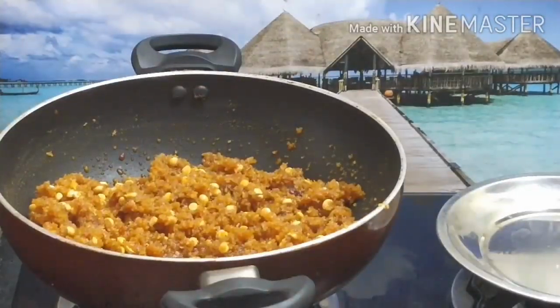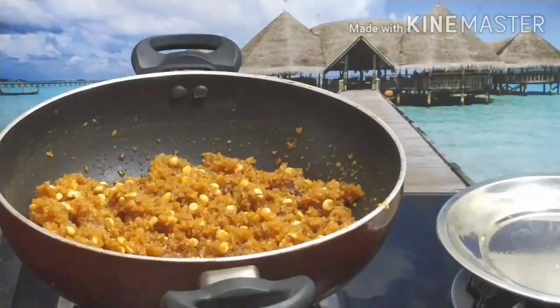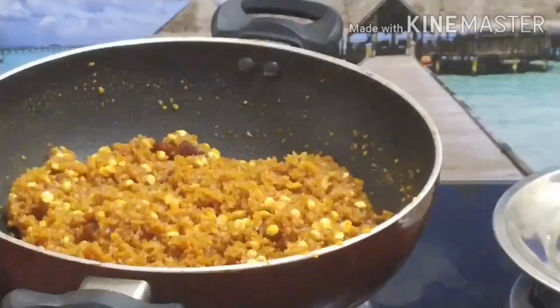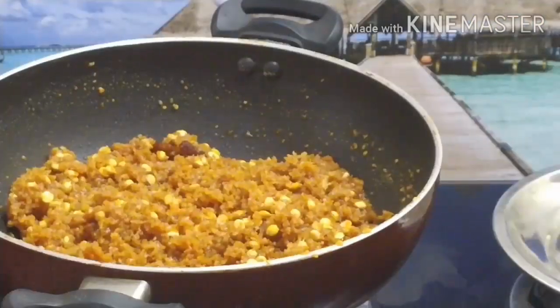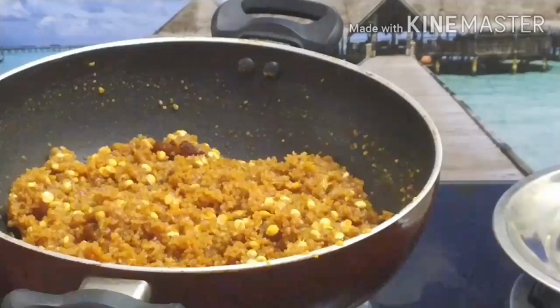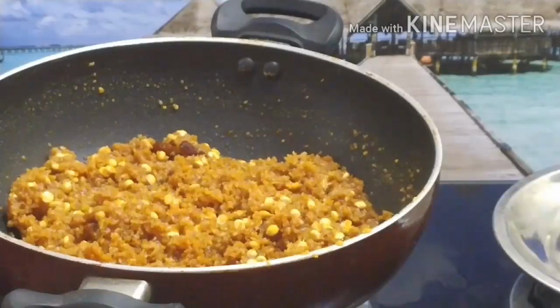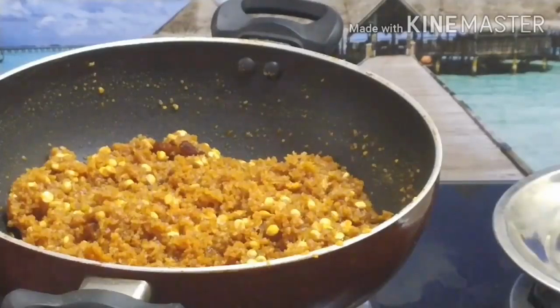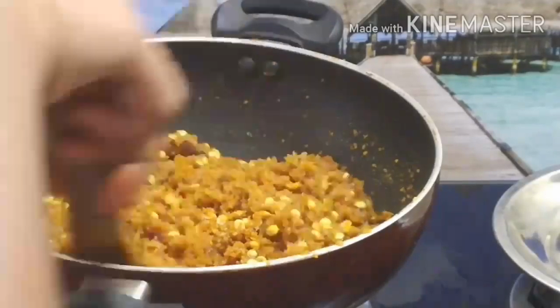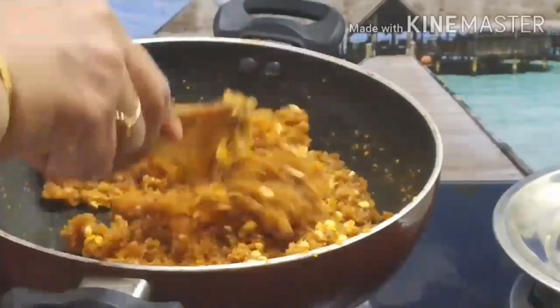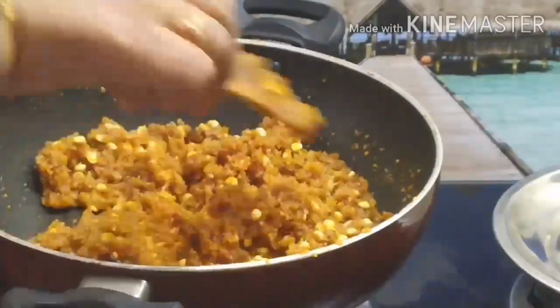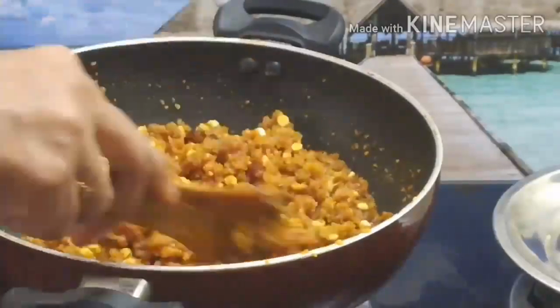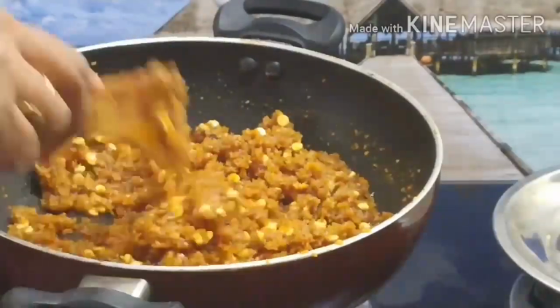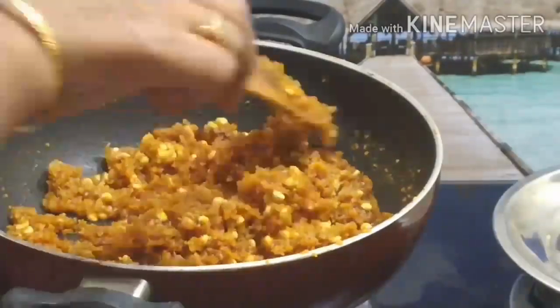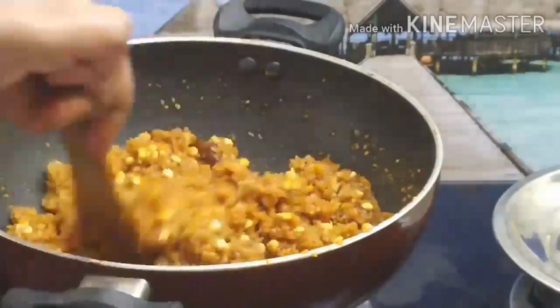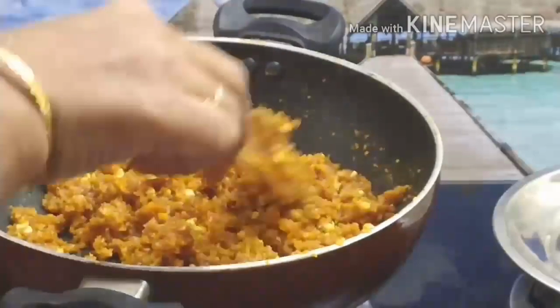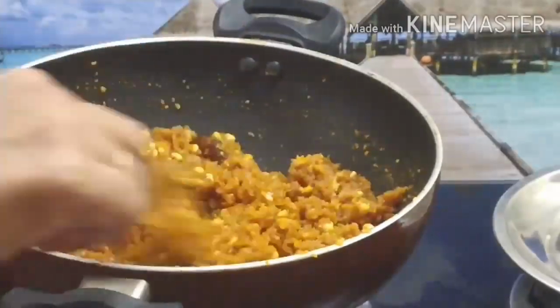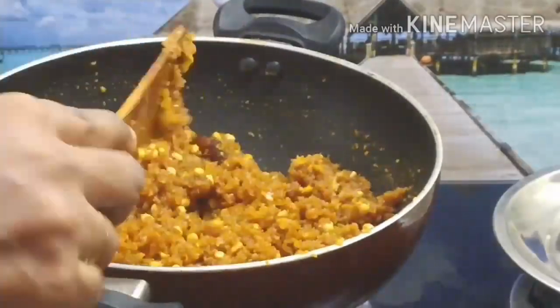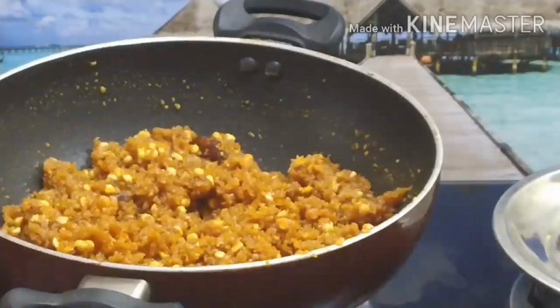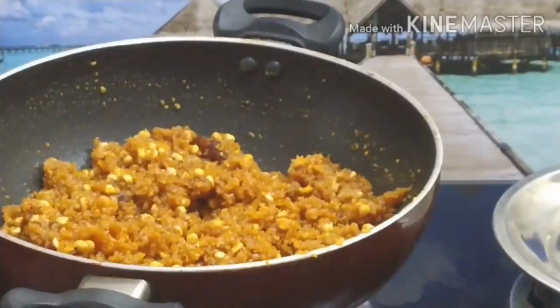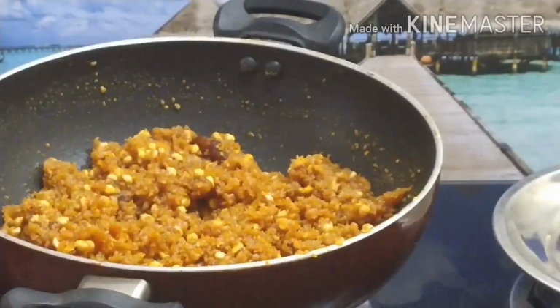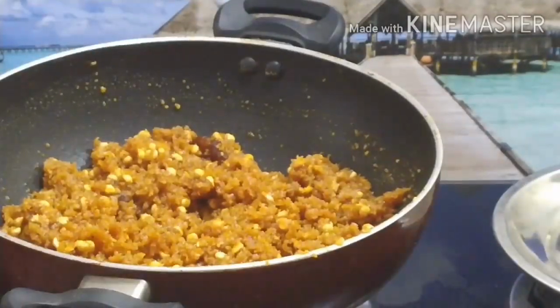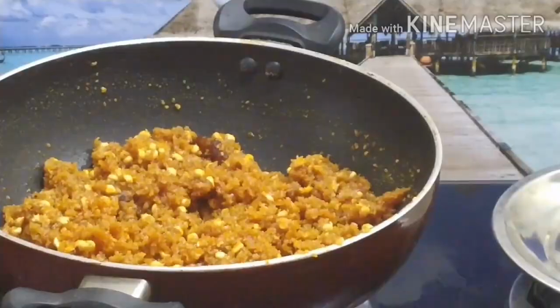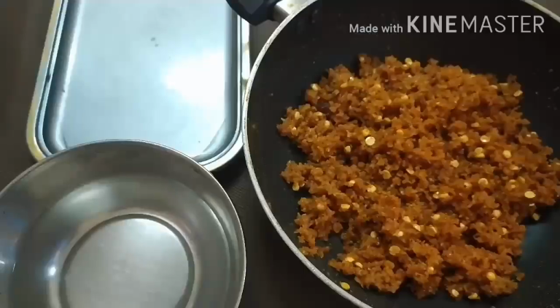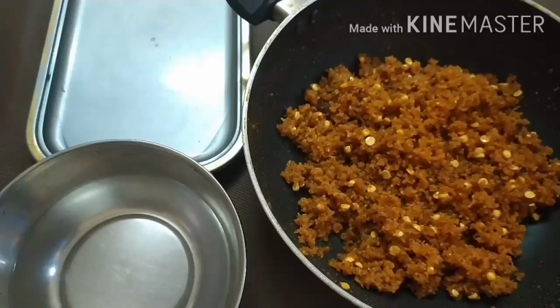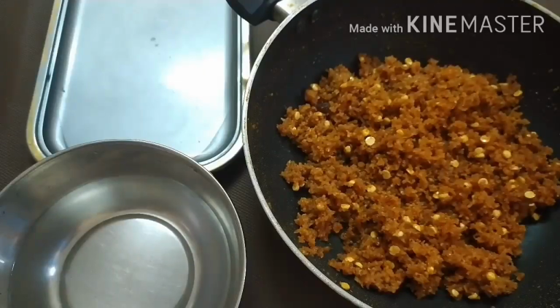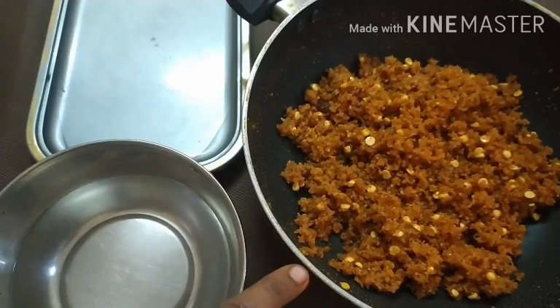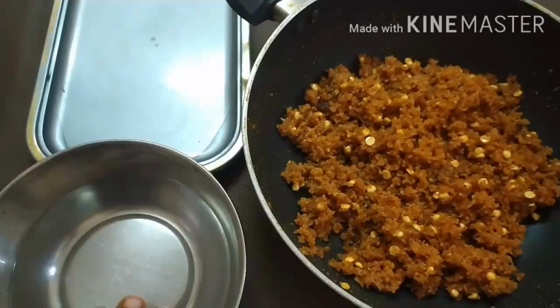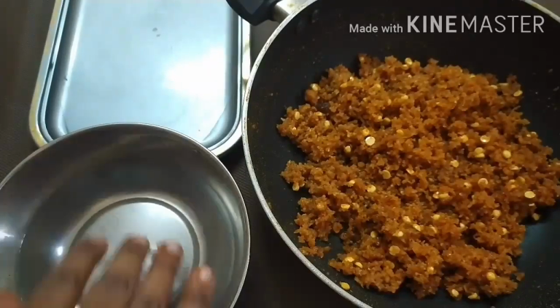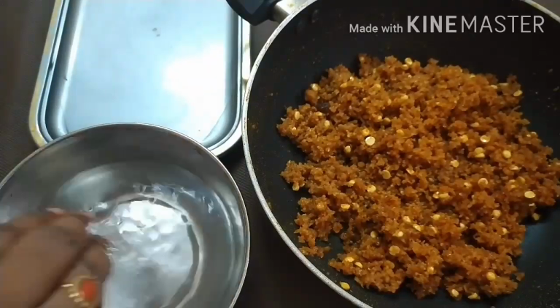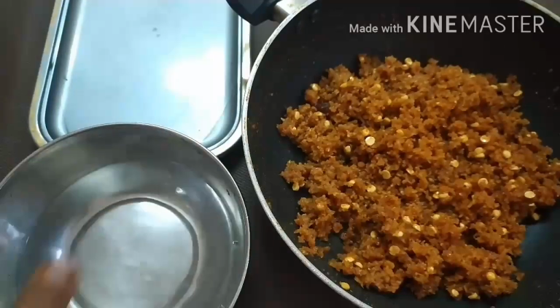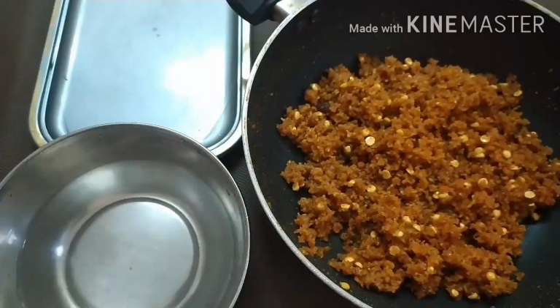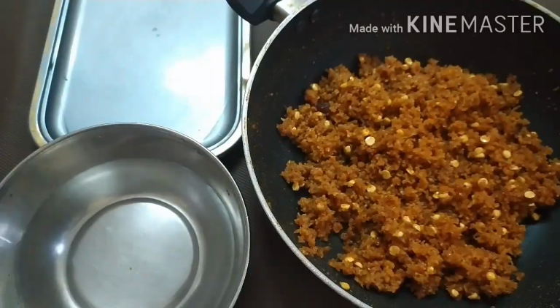If you want to do nuts, we will be doing it too. Now let's eat some of this. Now we have a bit of rice.